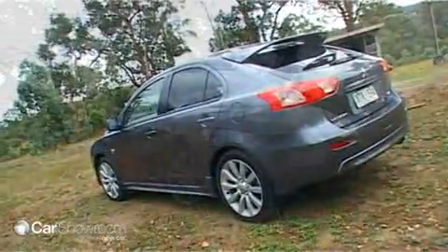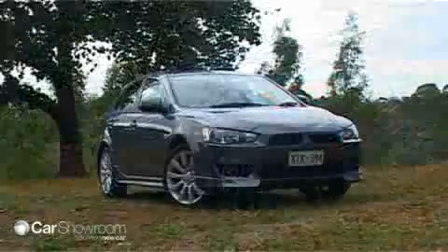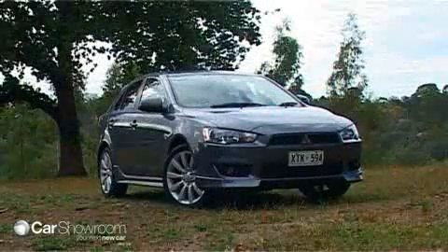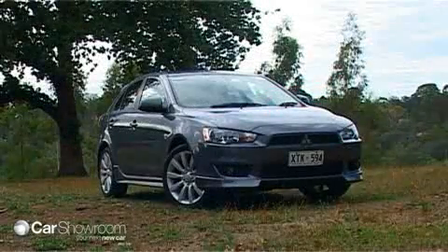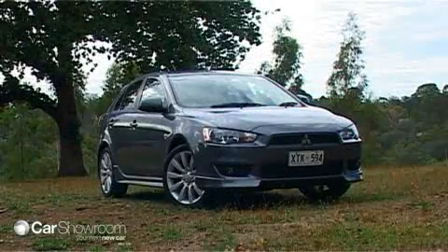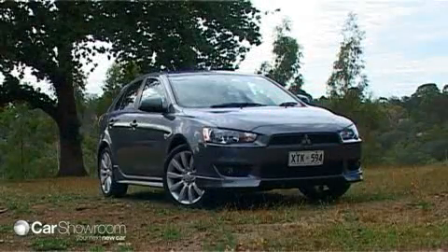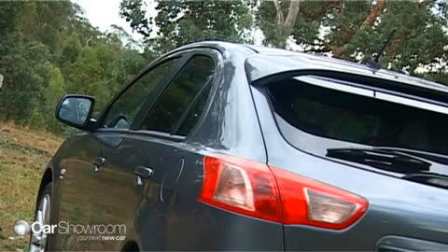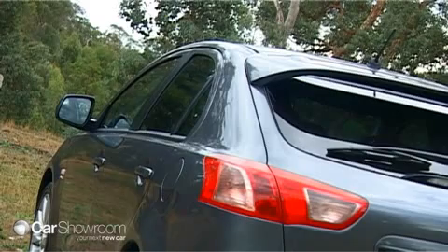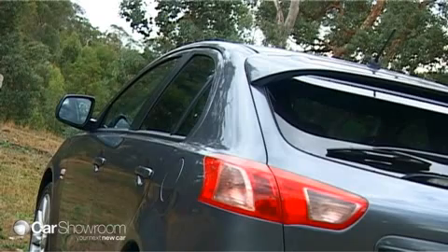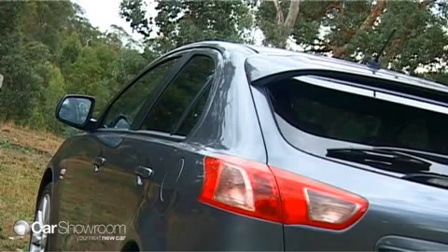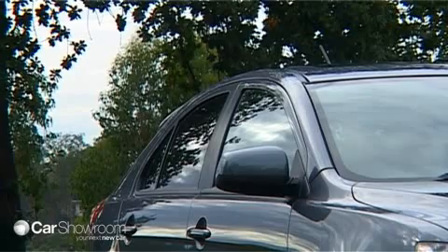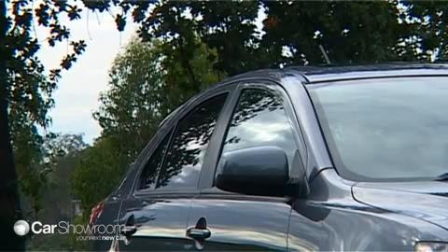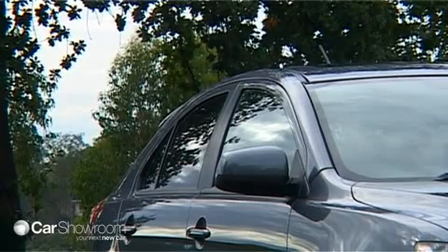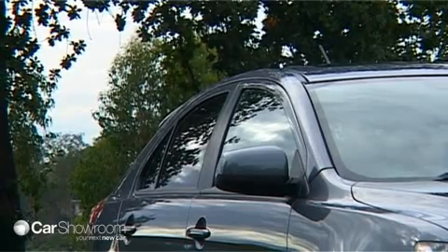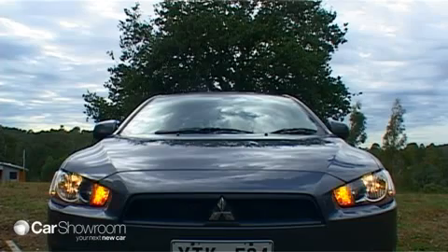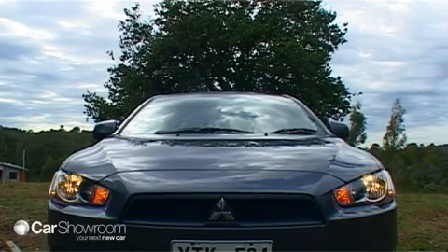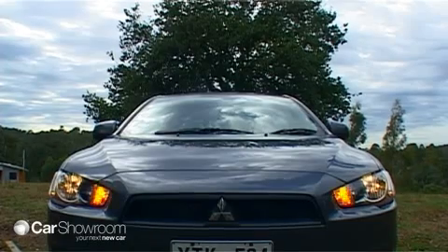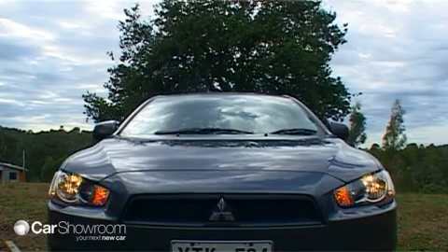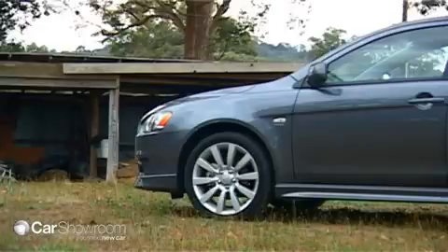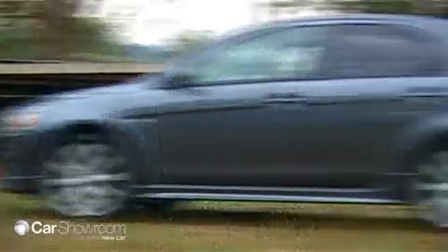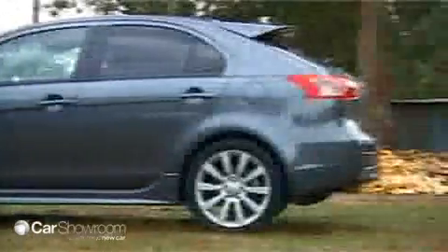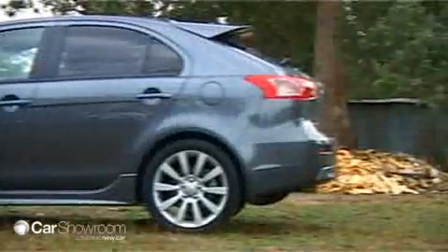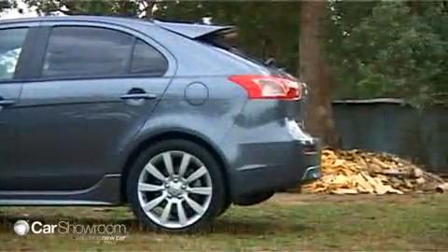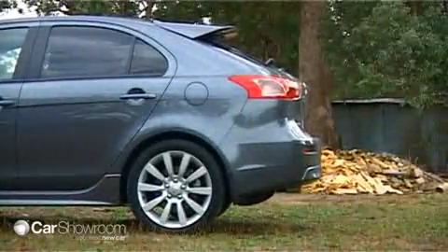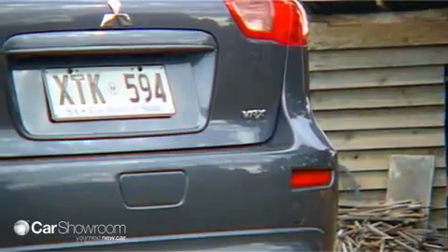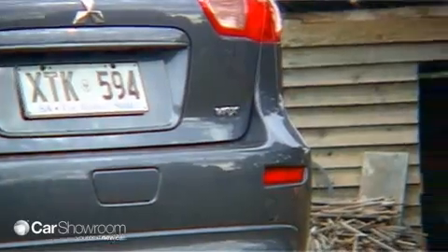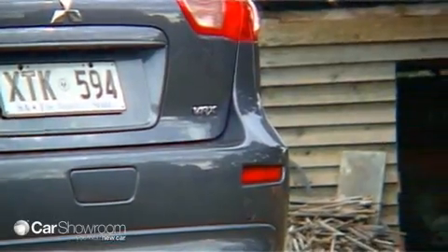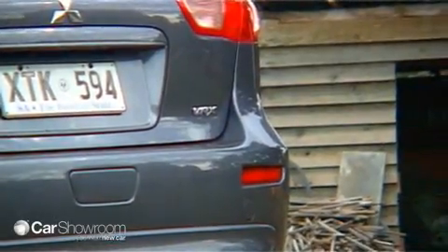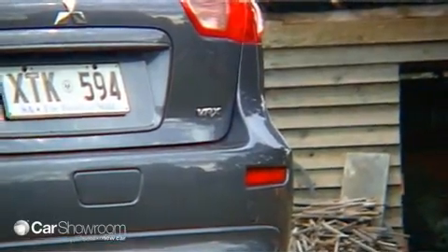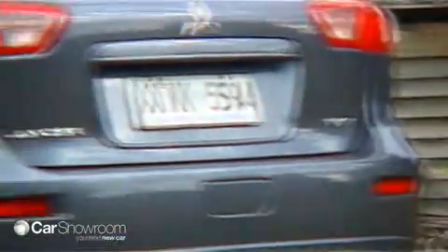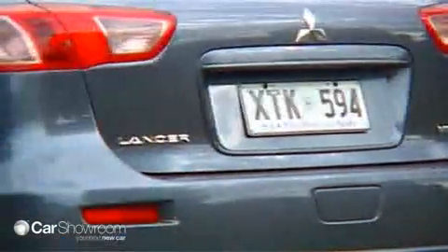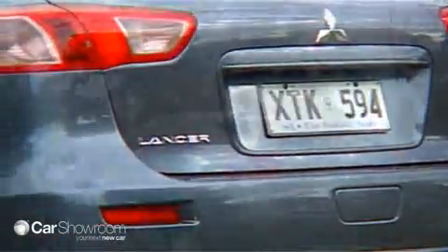Combine great looks with comprehensive standard features, nice on-road dynamics, and an impressive list of safety features, and it all adds up to a standout small car called the Mitsubishi Lancer Sportback.